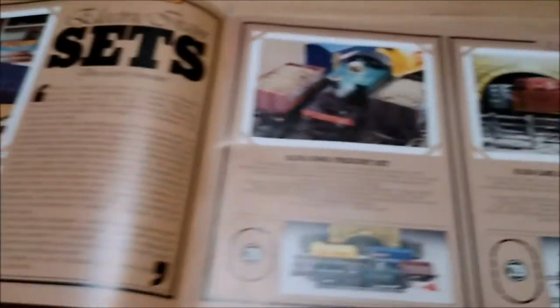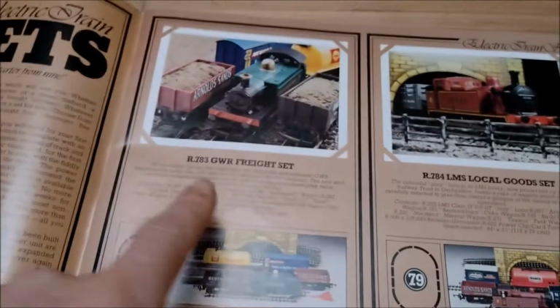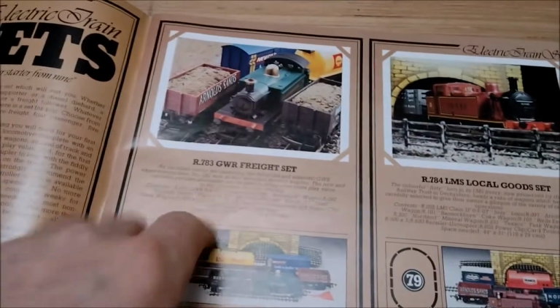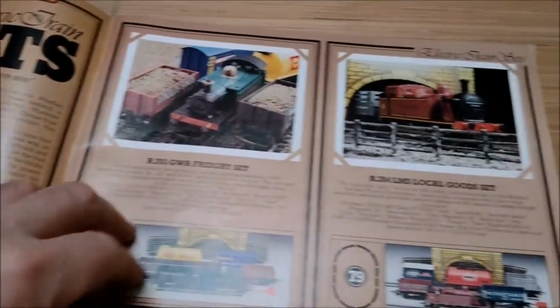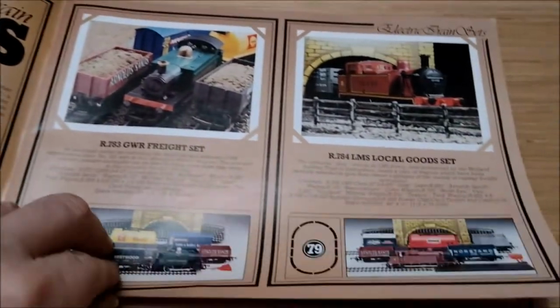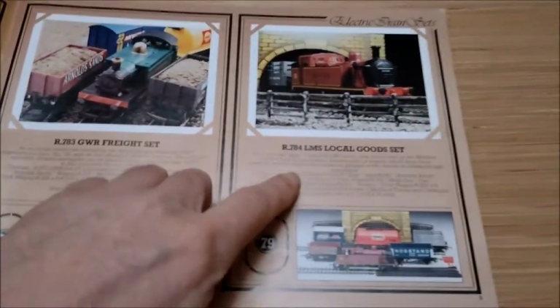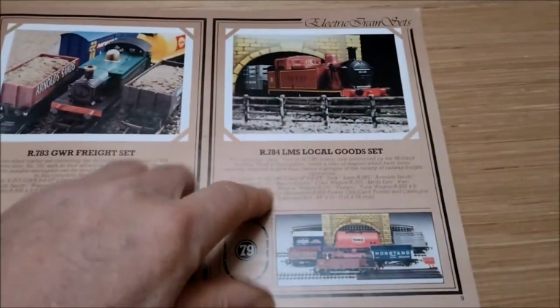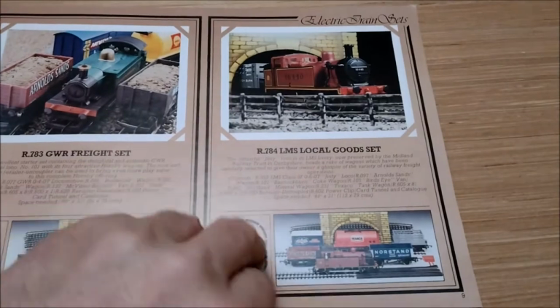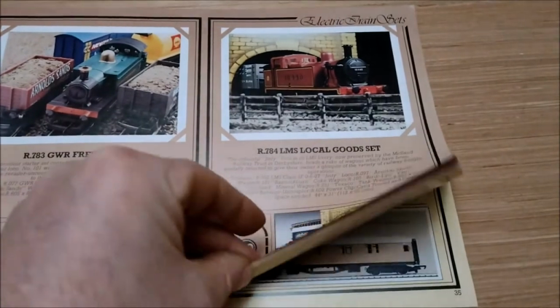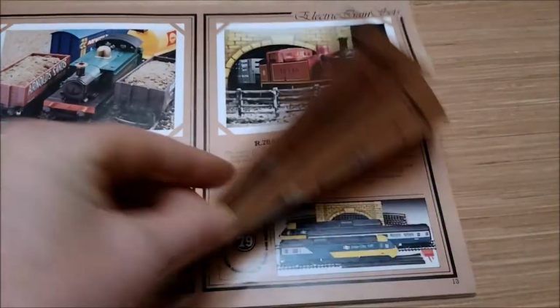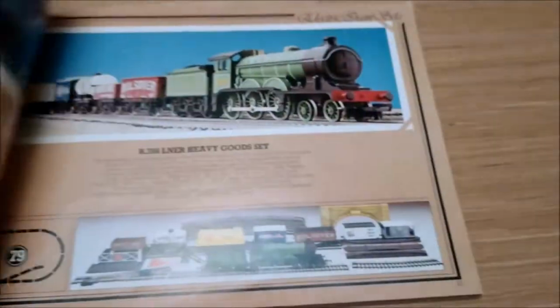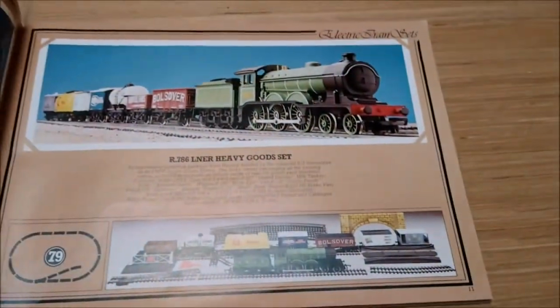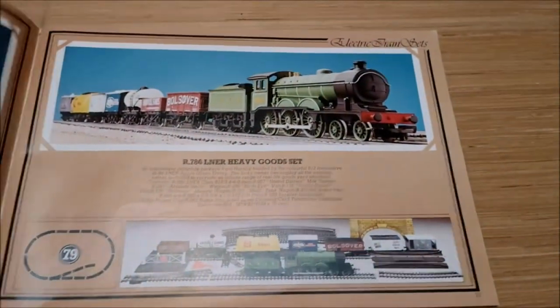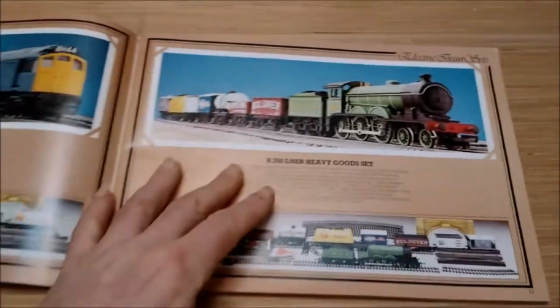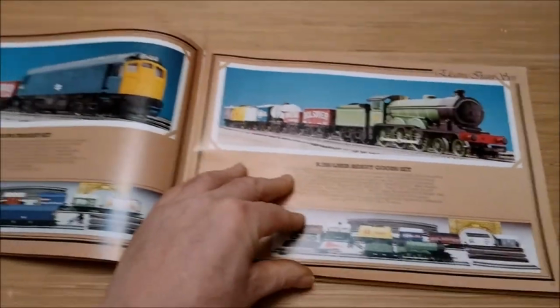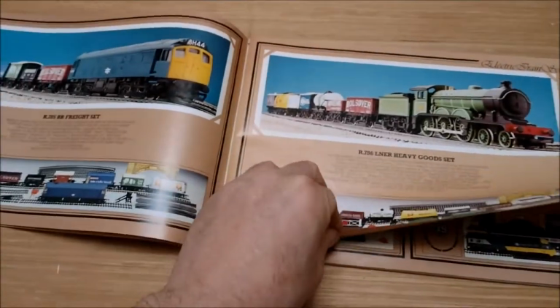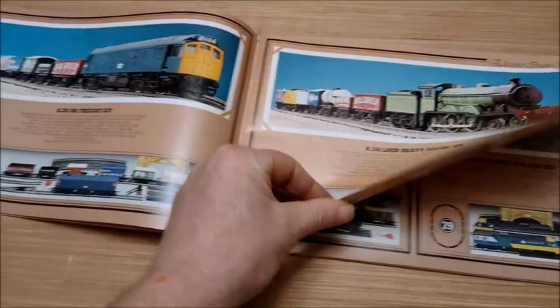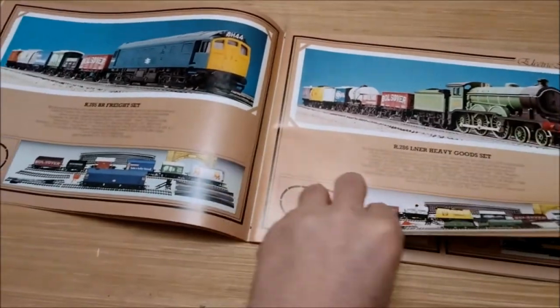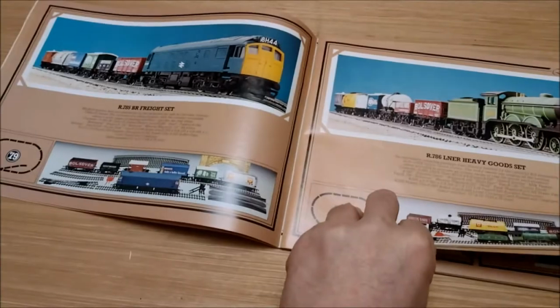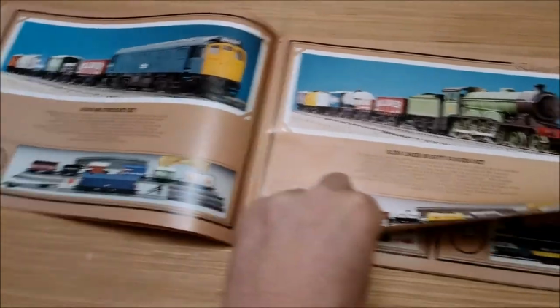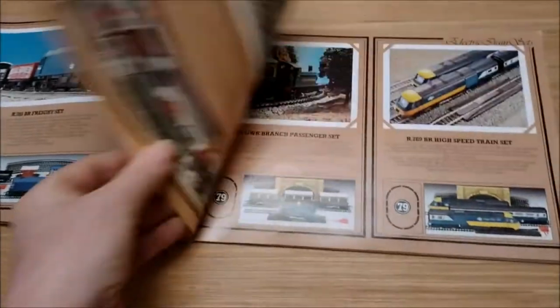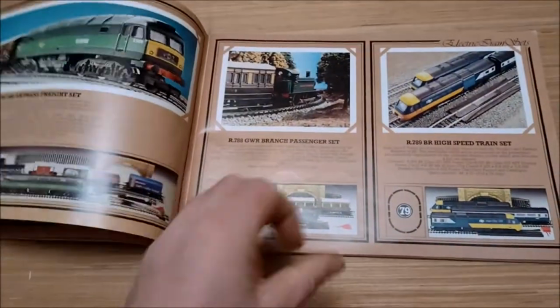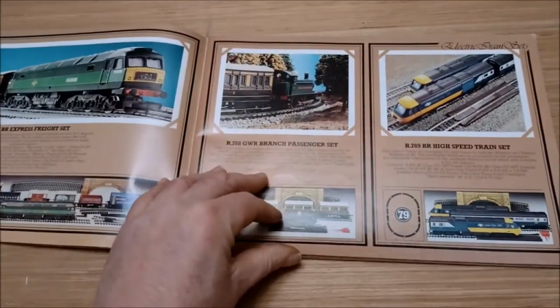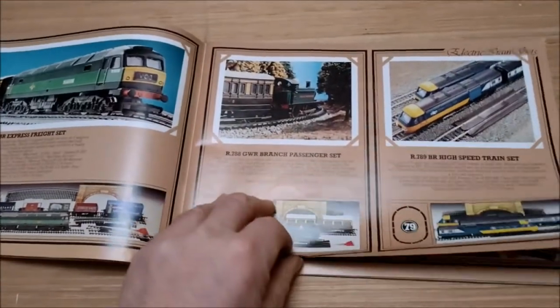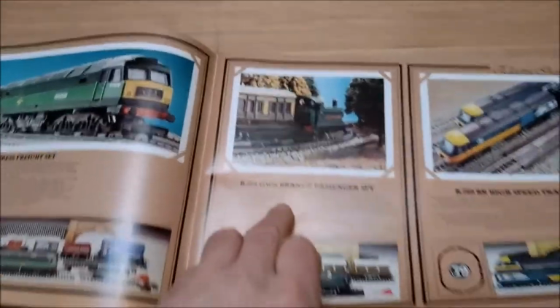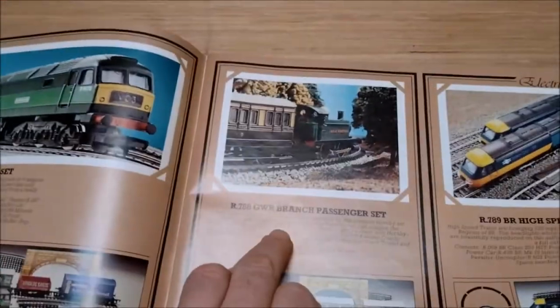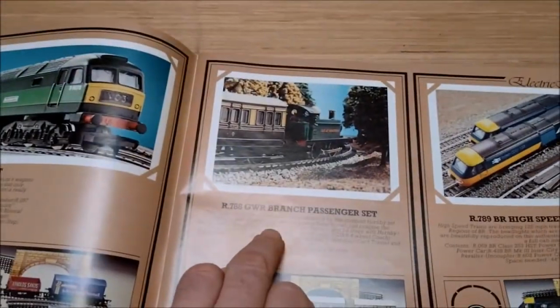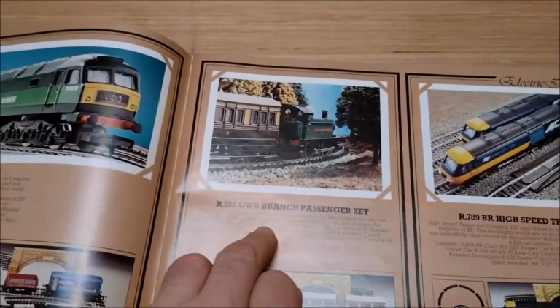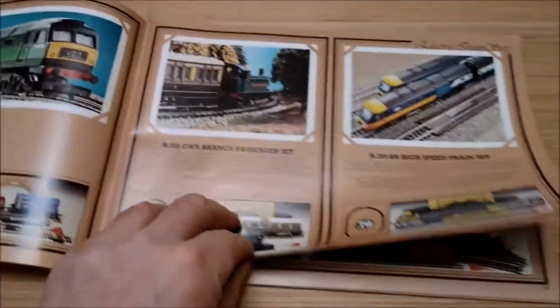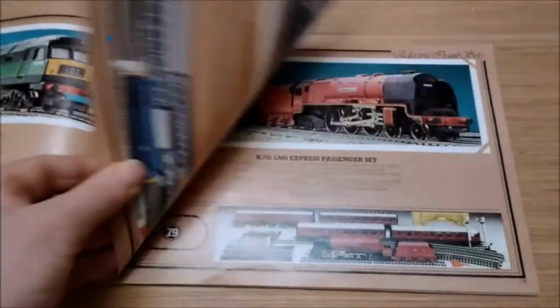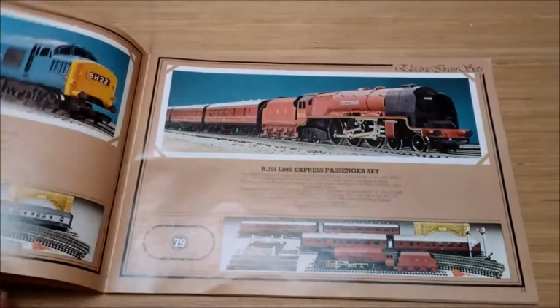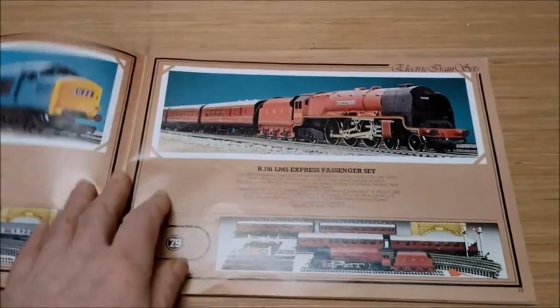We have already looked at the R783 GWR Freight Set and the R784 LMS Local Goods Set. I just don't have enough money to buy all these other sets, but there you go. We have also looked at the R788 GWR Branch Passenger Set.